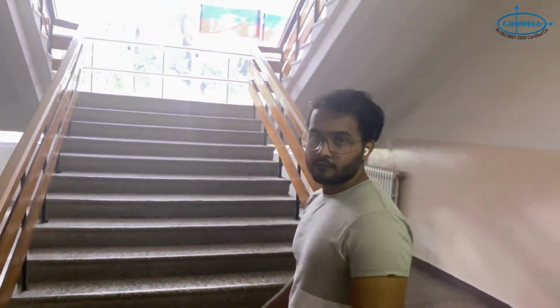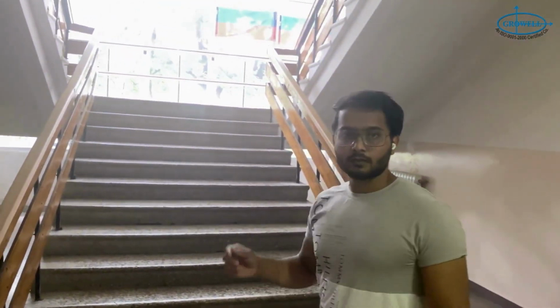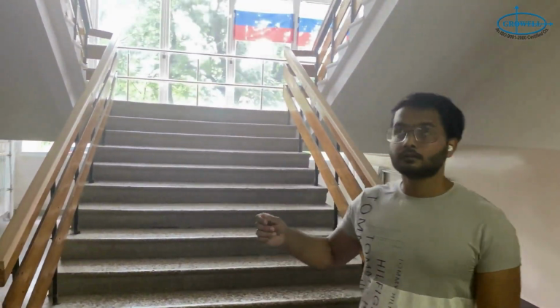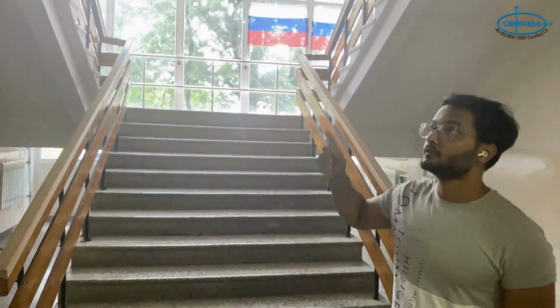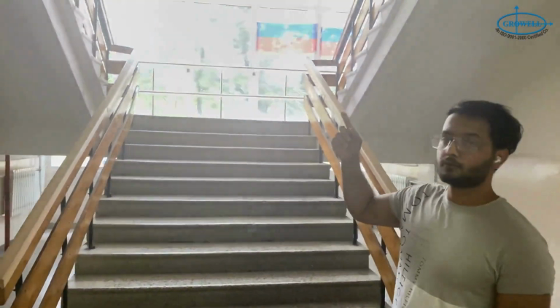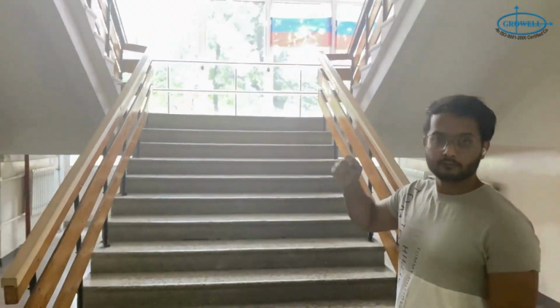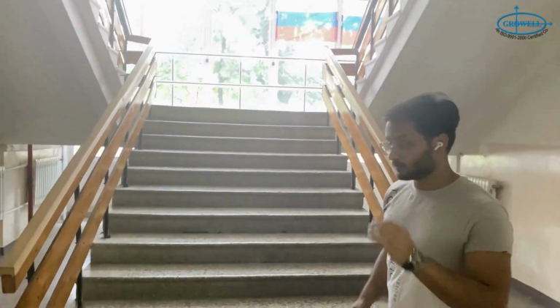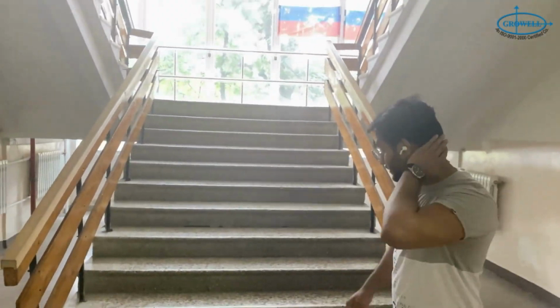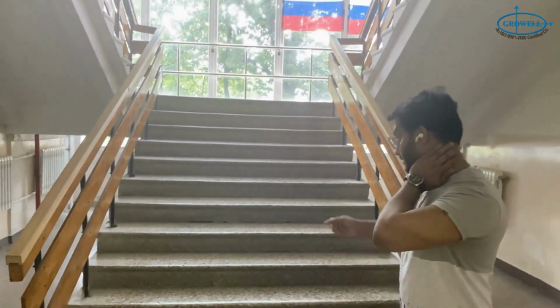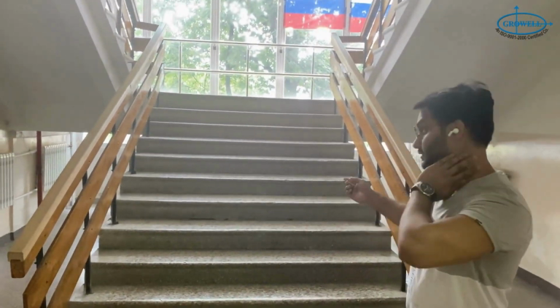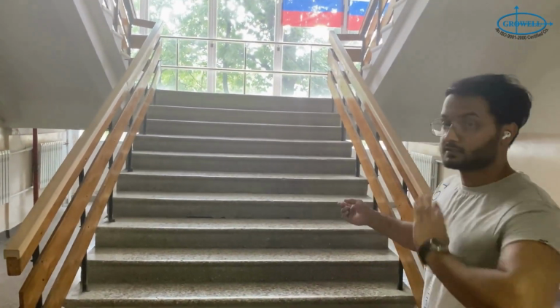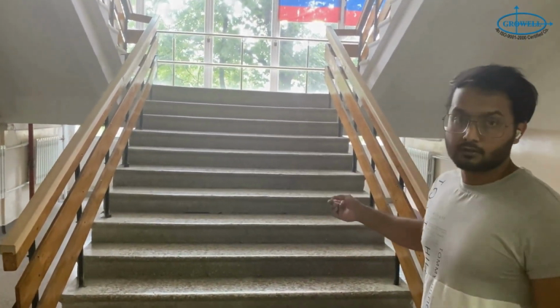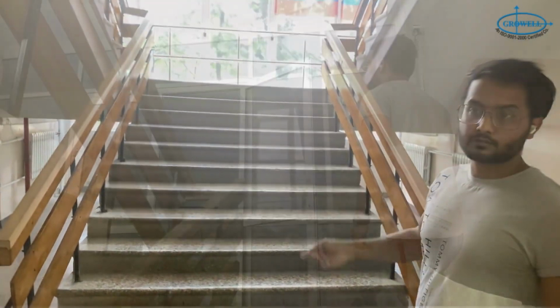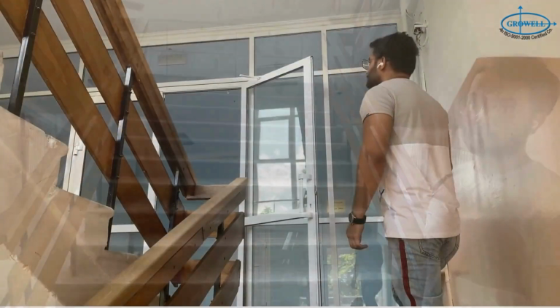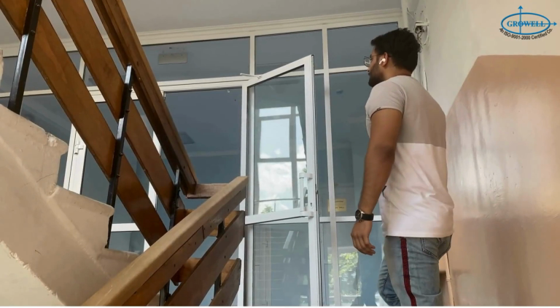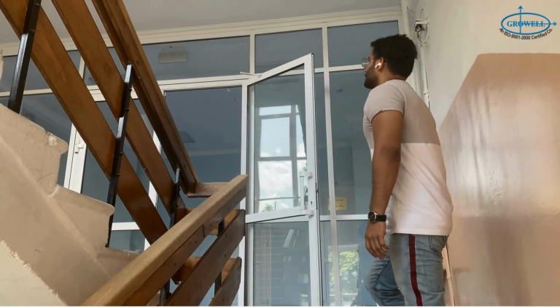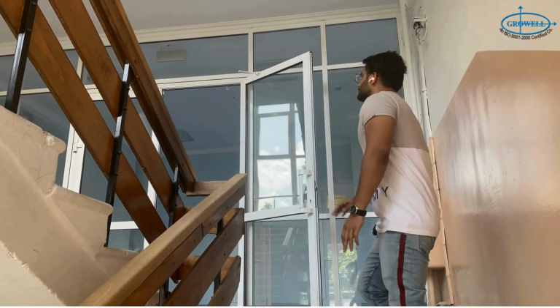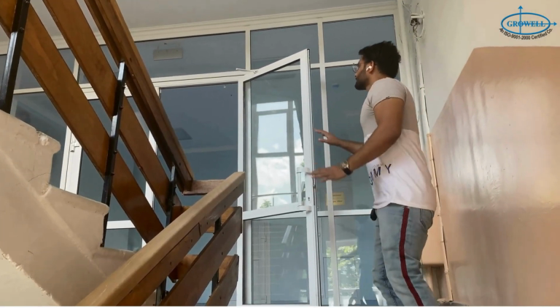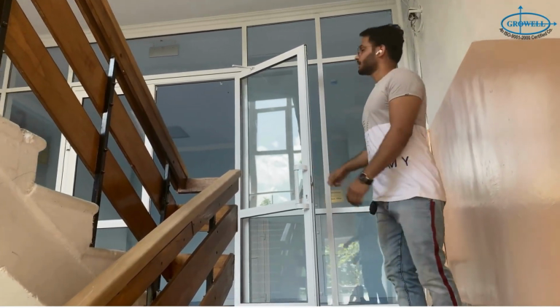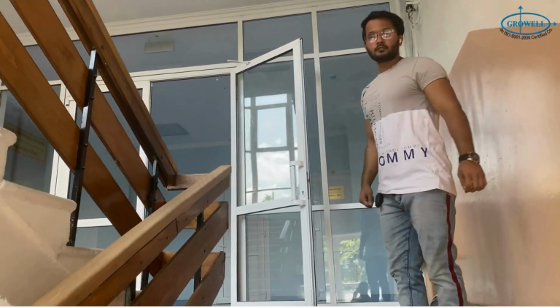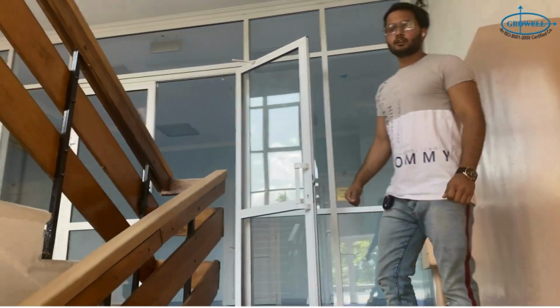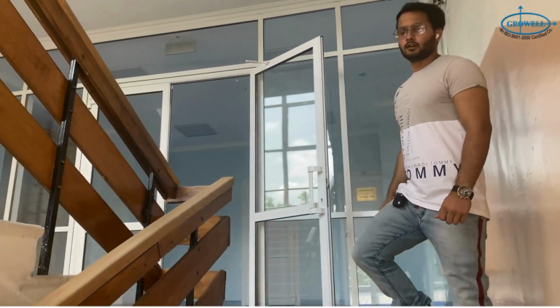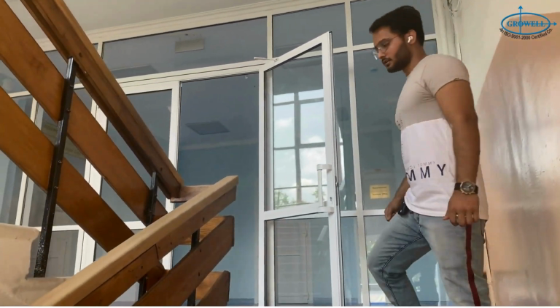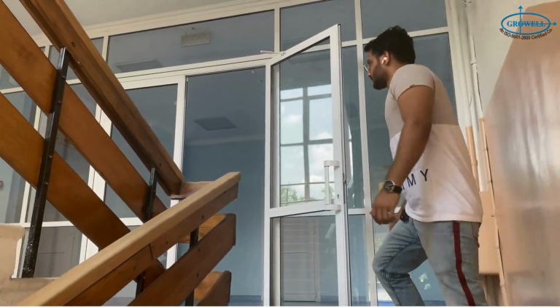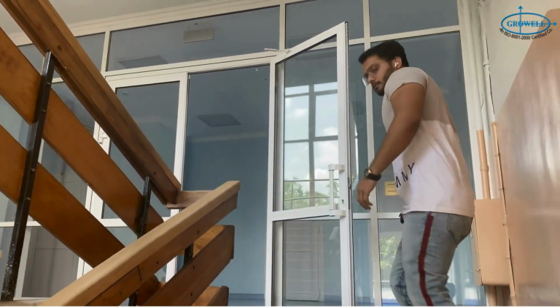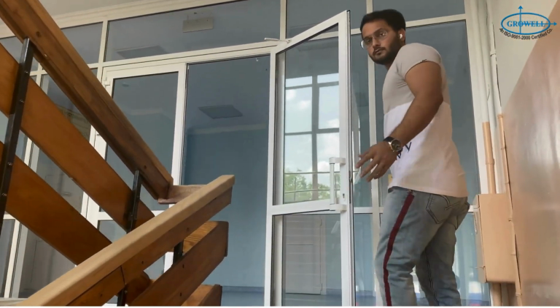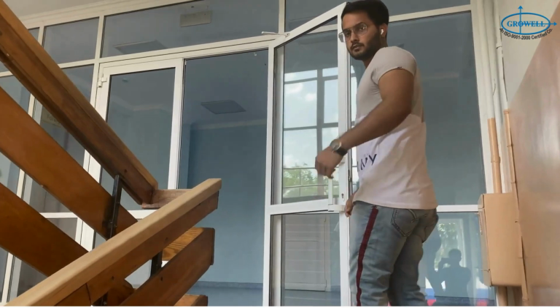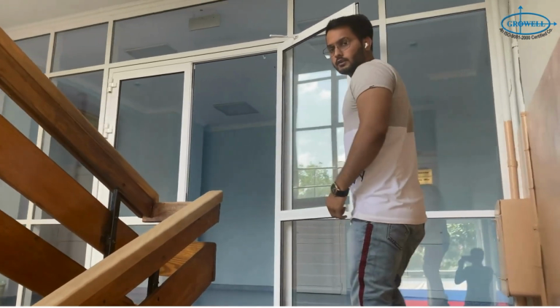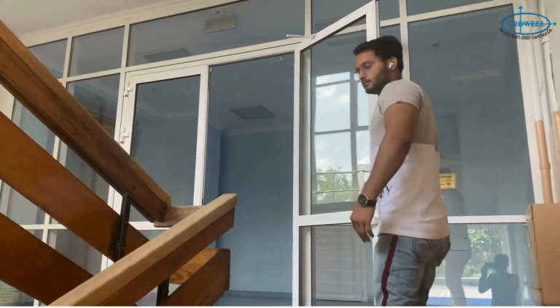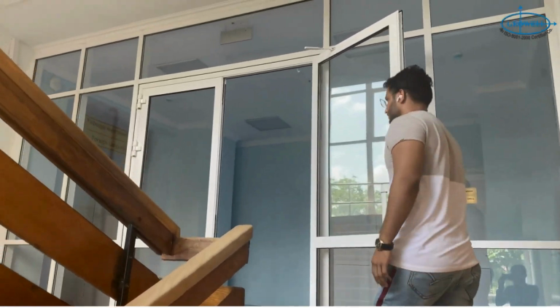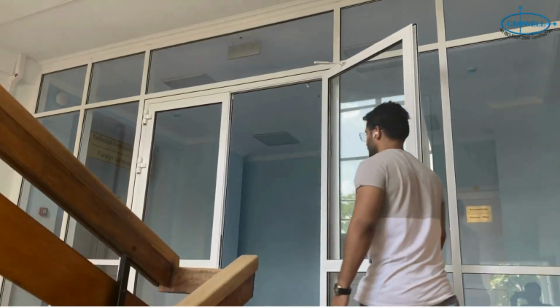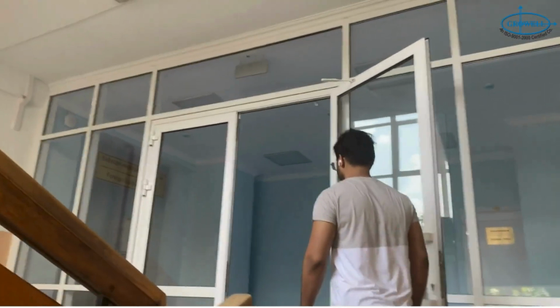From here you can go to the upper floors using the stairs. This is the entrance of the department — let's go in and see how the department looks.